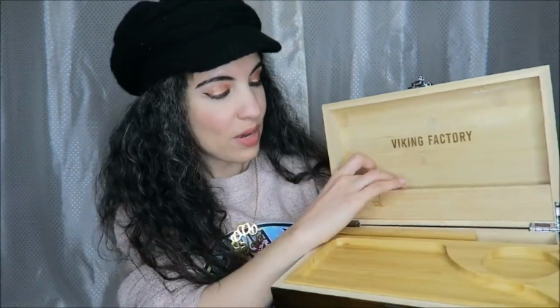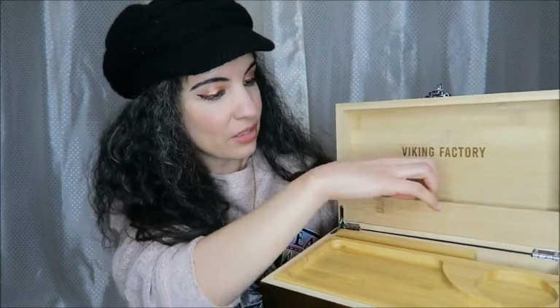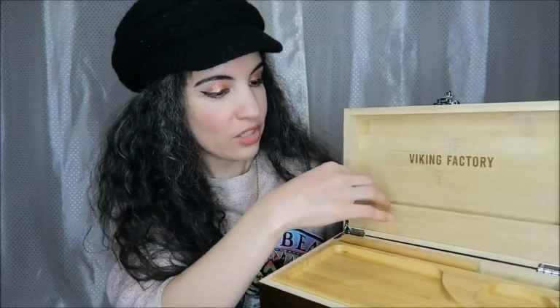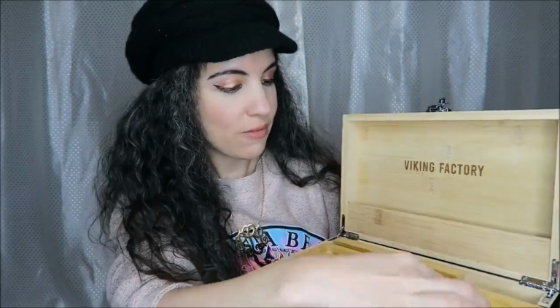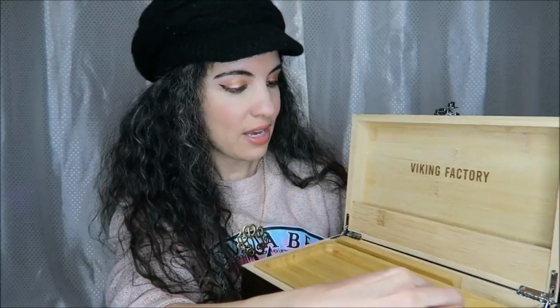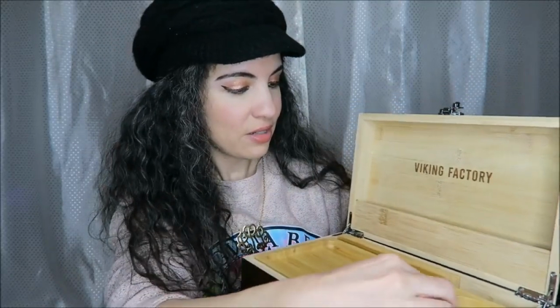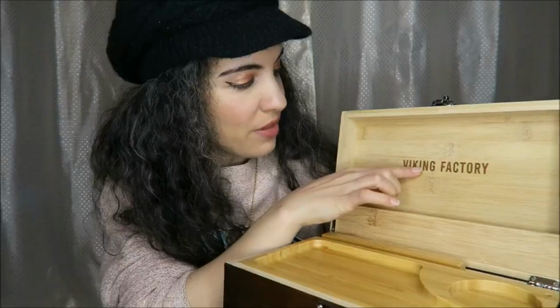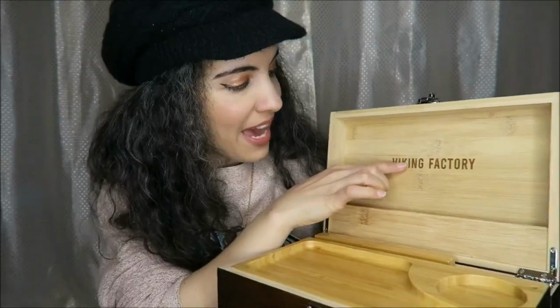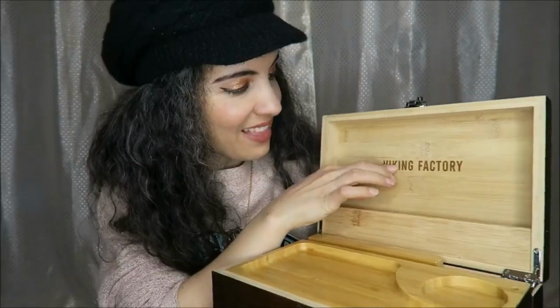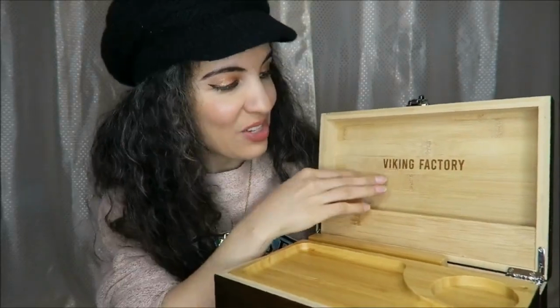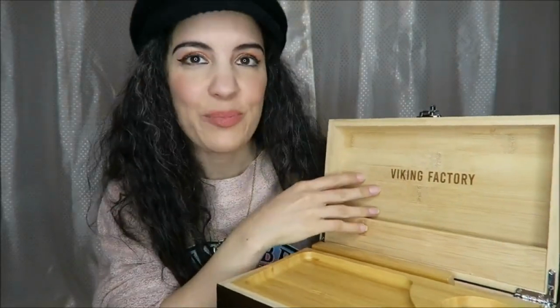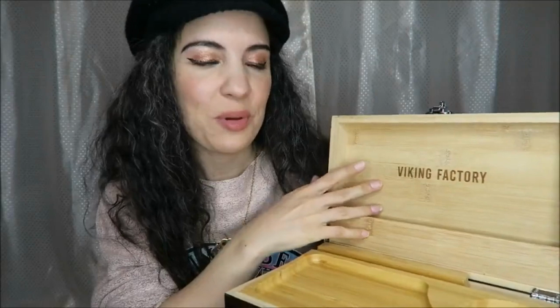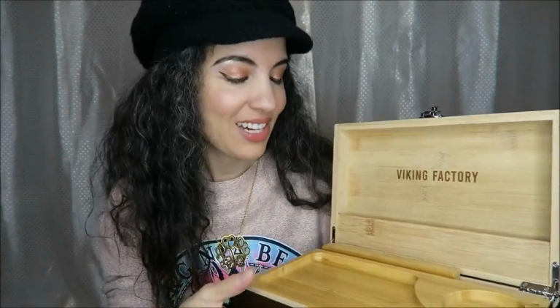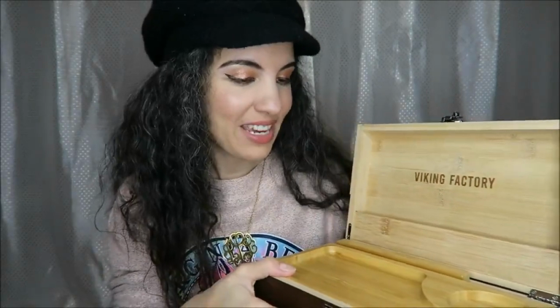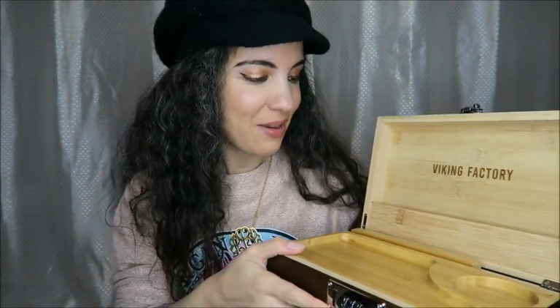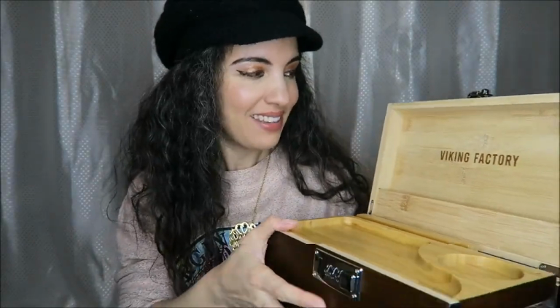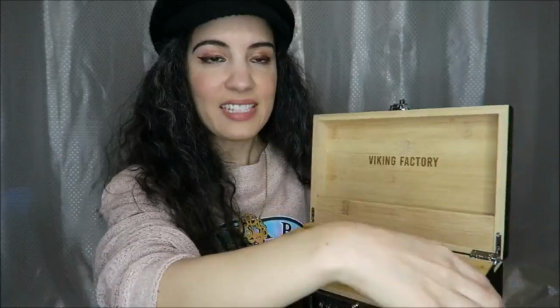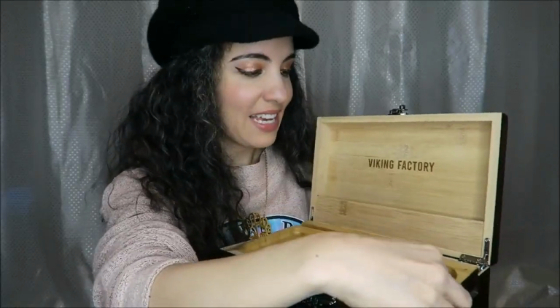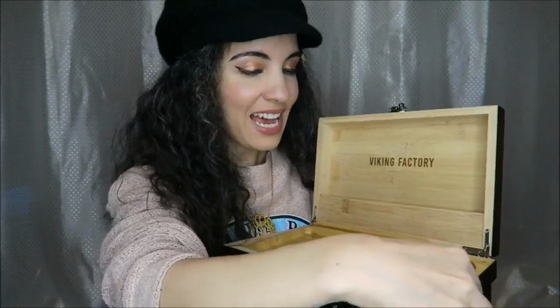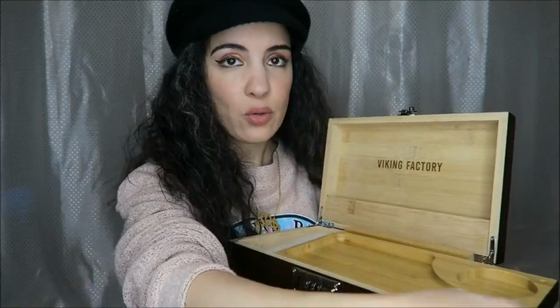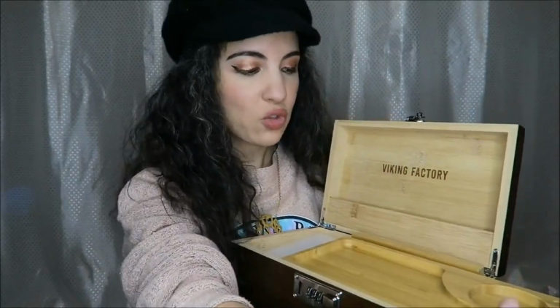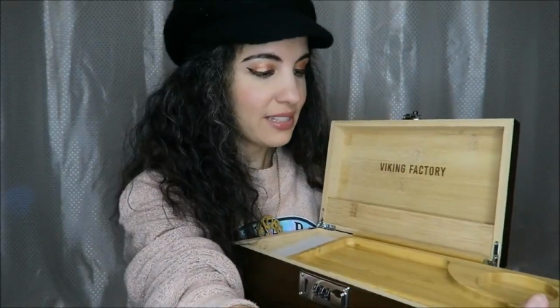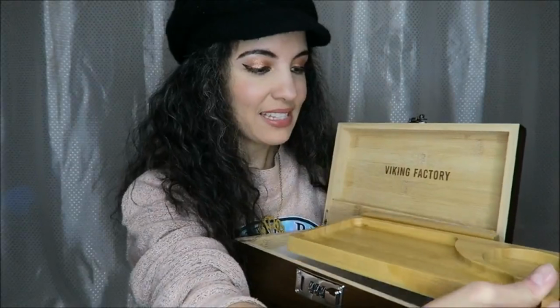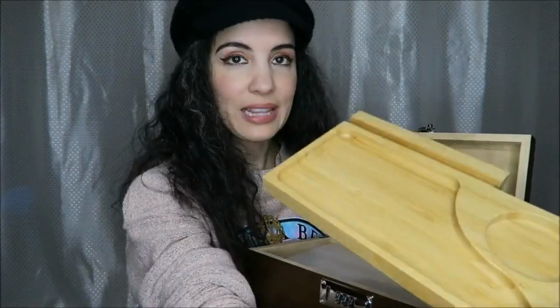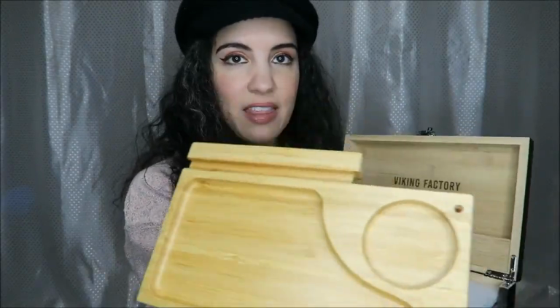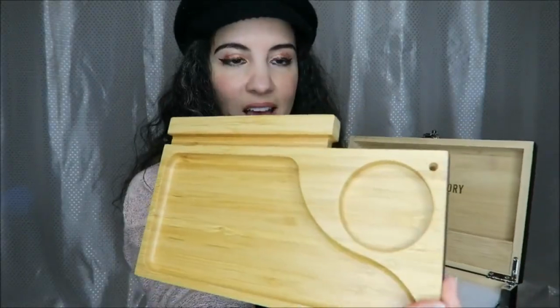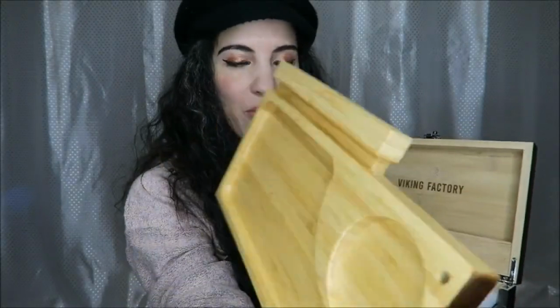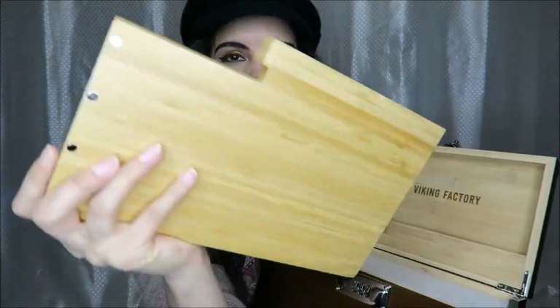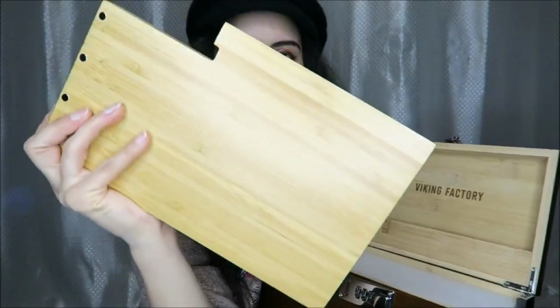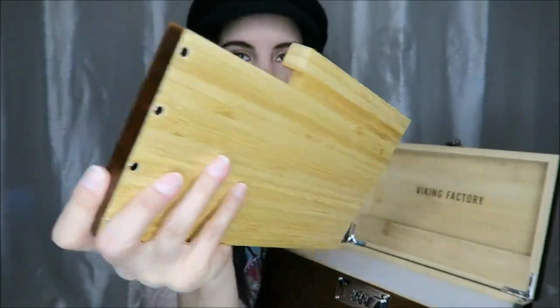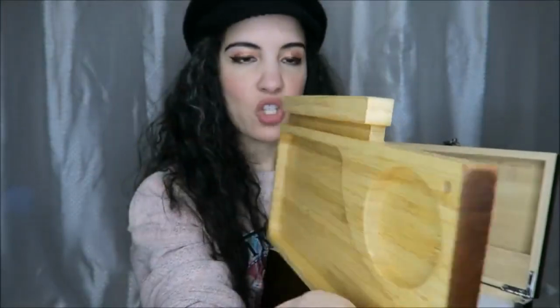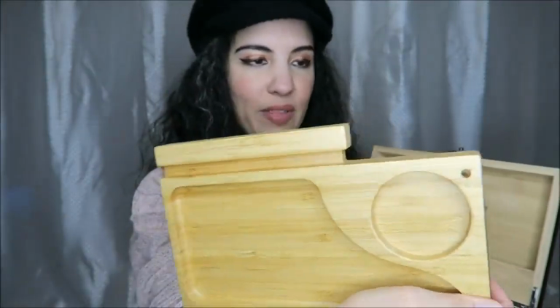There's a little shelf right here. On the back is a laser inscription with a factory name. This is a slide-out rolling tray, so you can slide this out and lift this up. How beautiful is the craftsmanship on that.